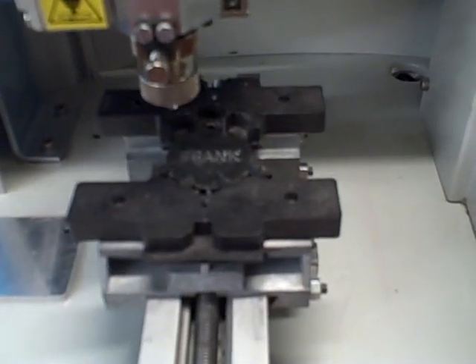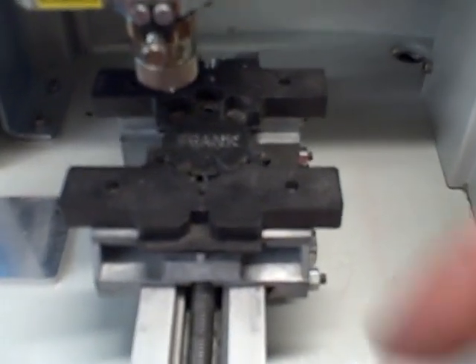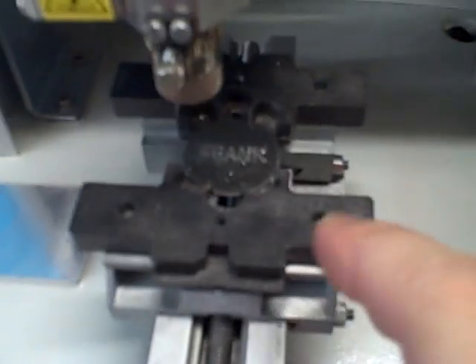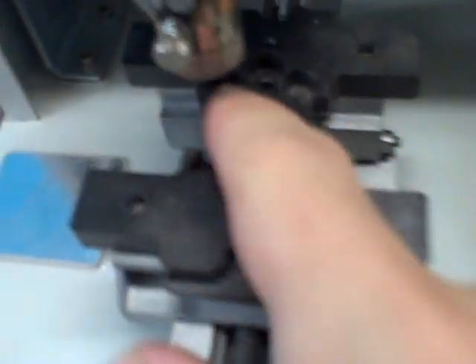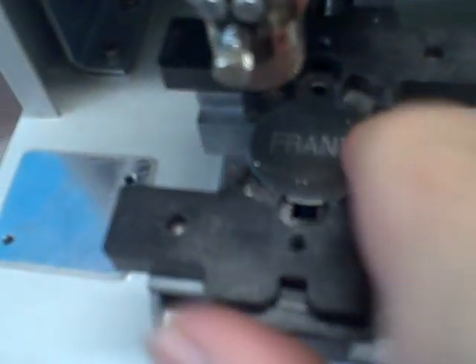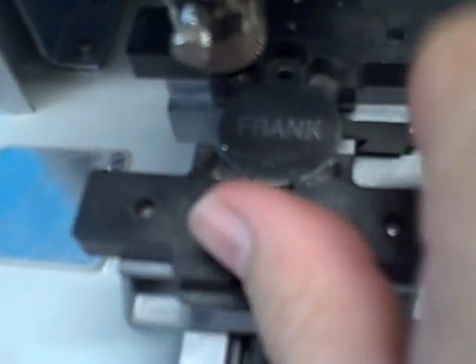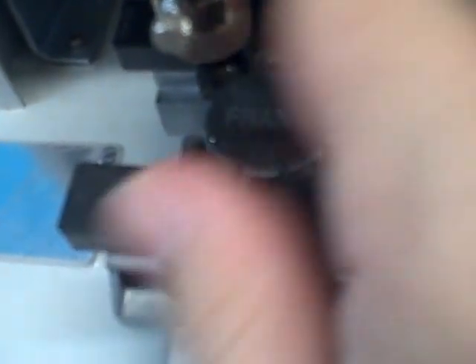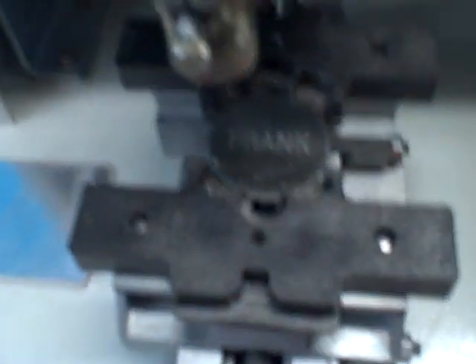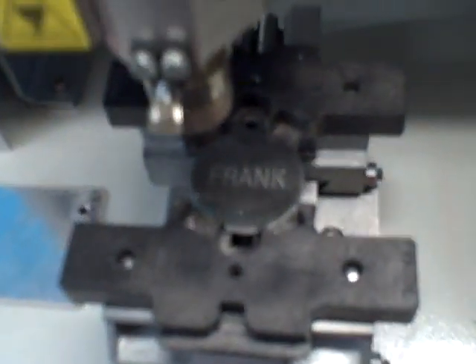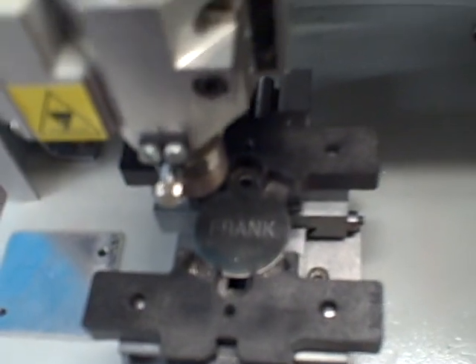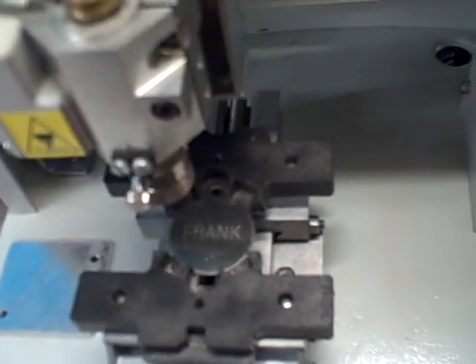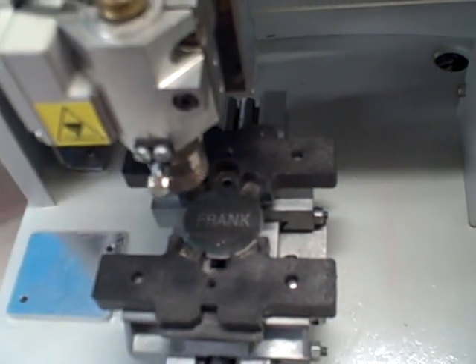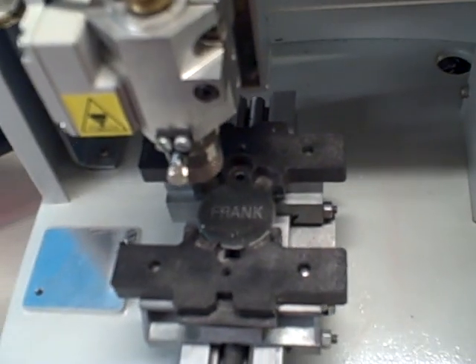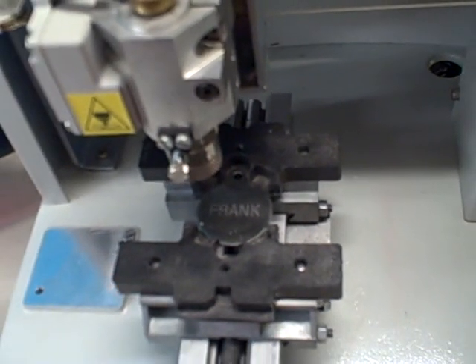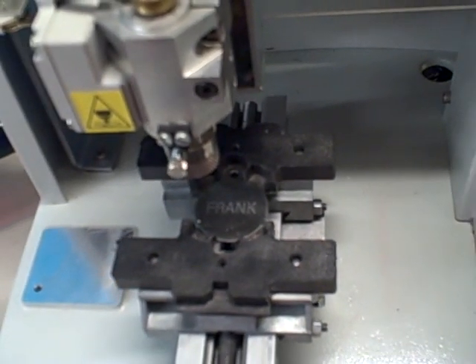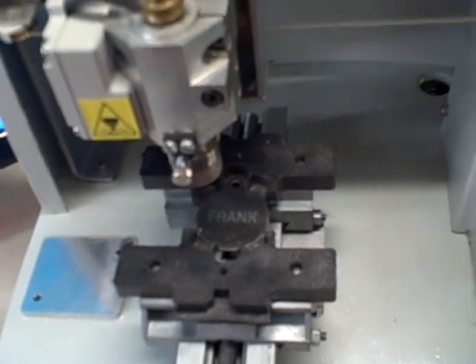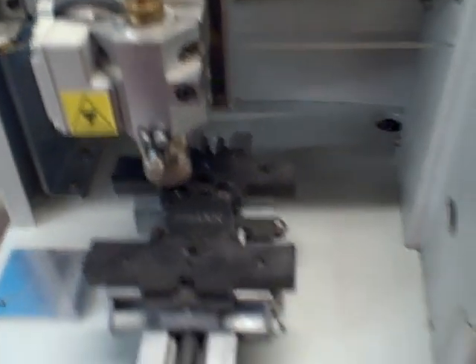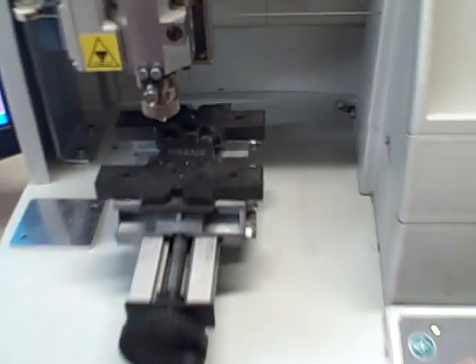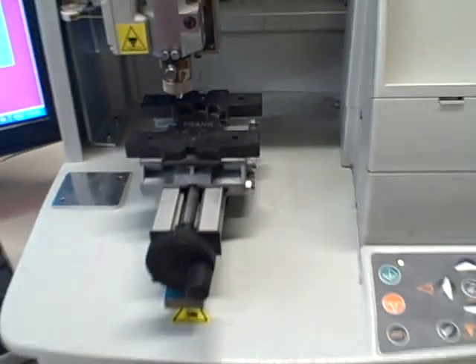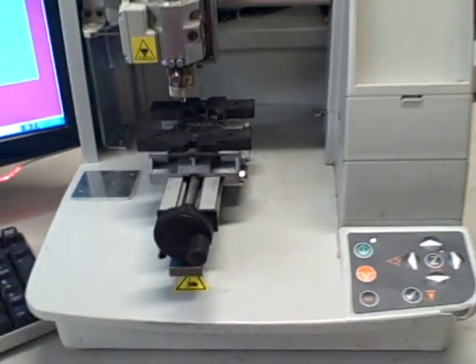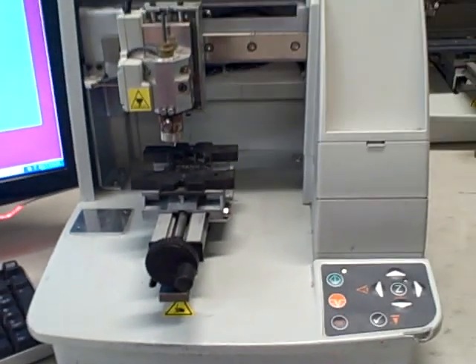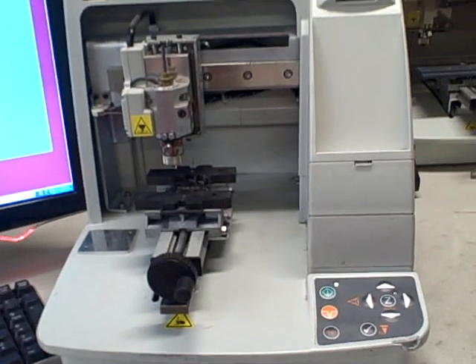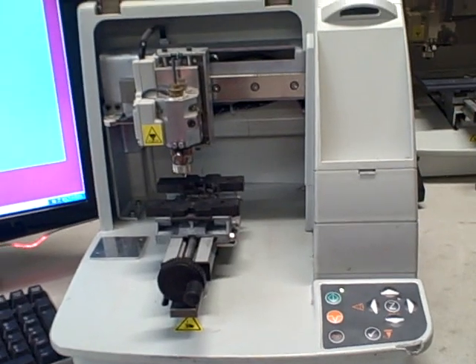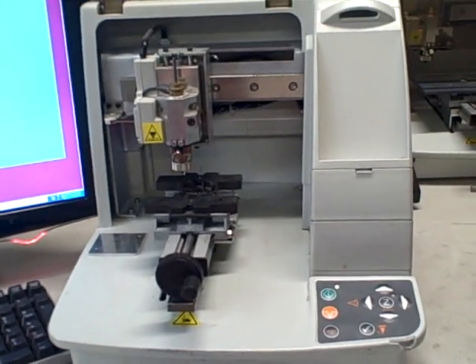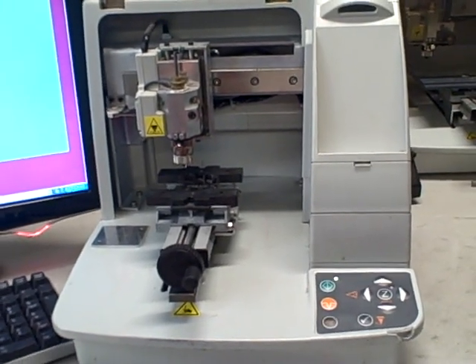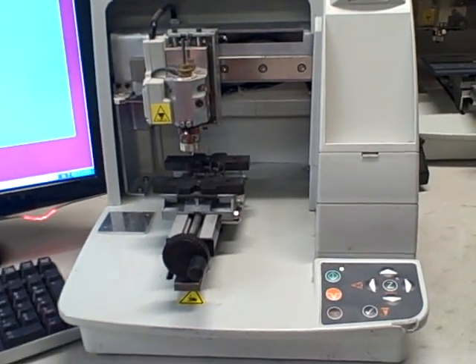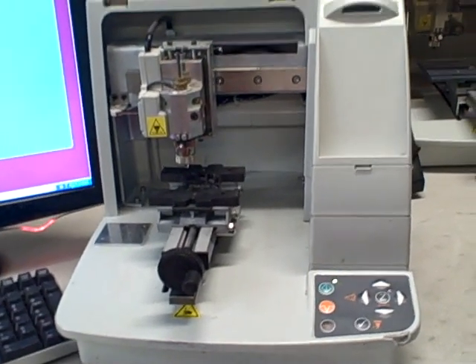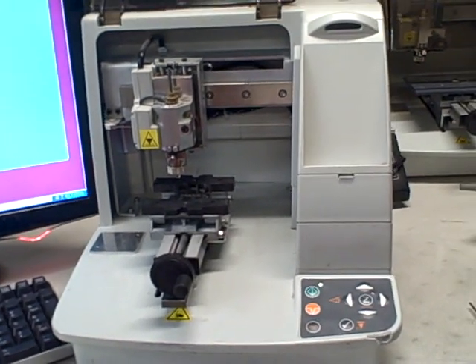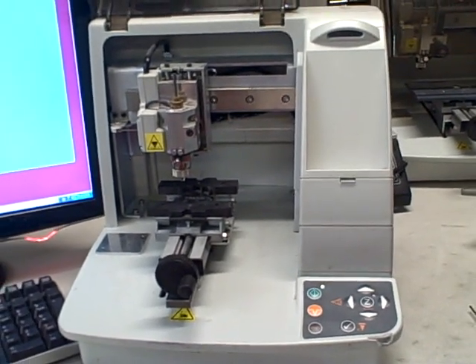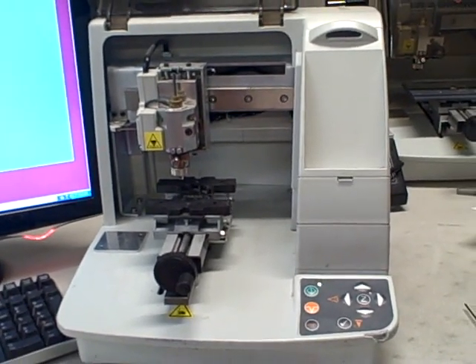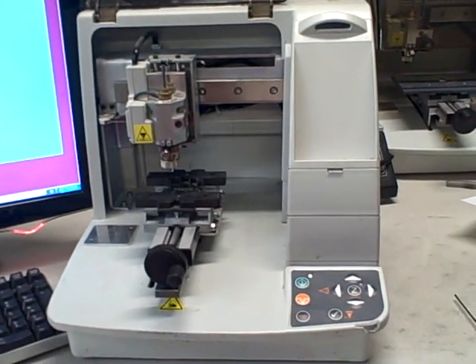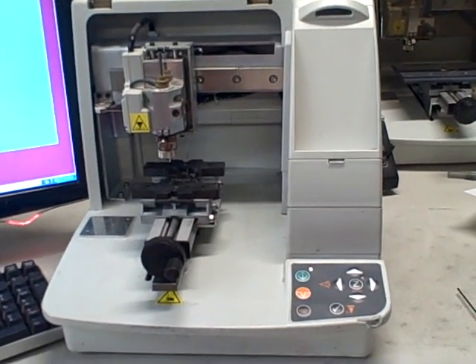And there you go — there's your finished product. This machine is a refurbished 2007 engraving machine, an M20, and it is for sale.